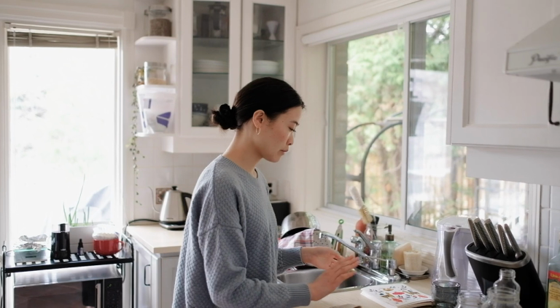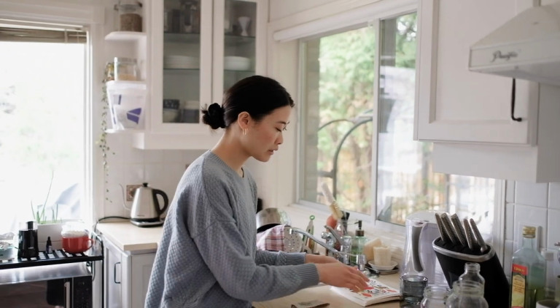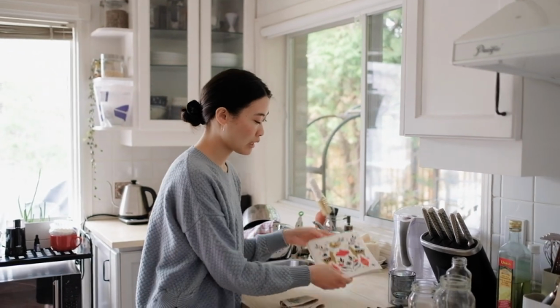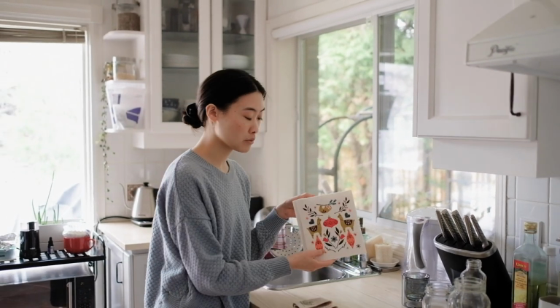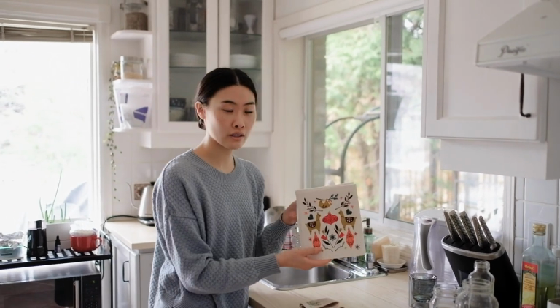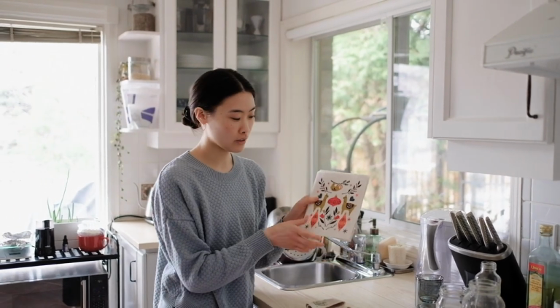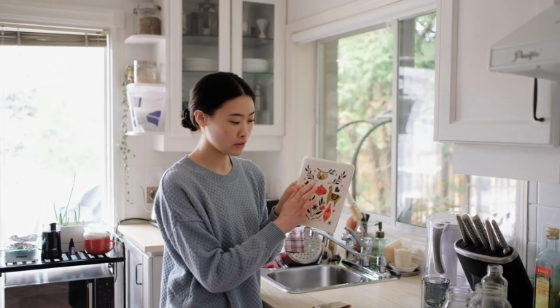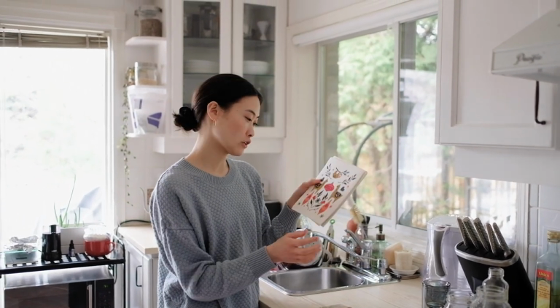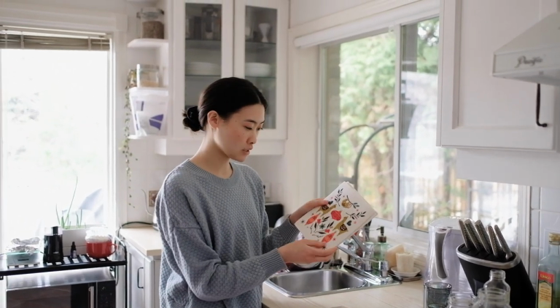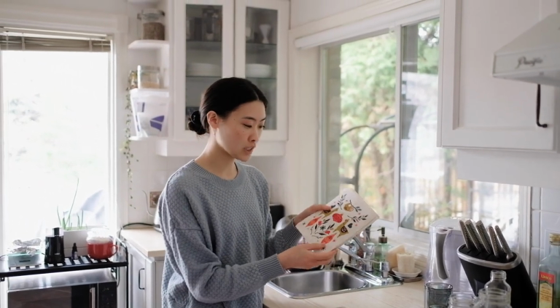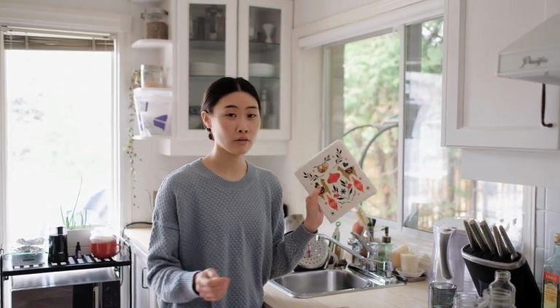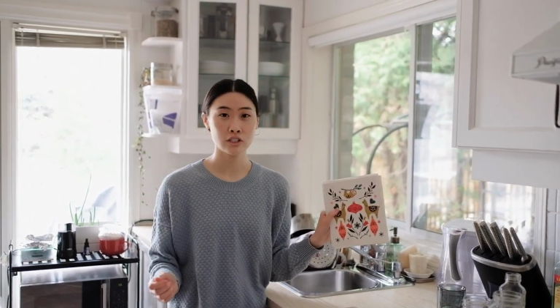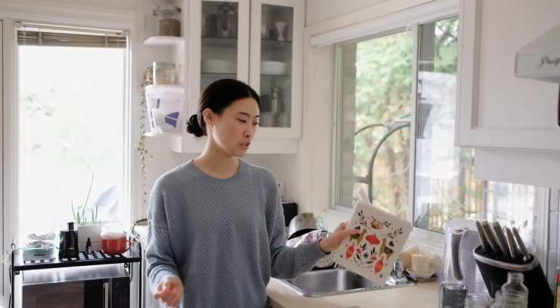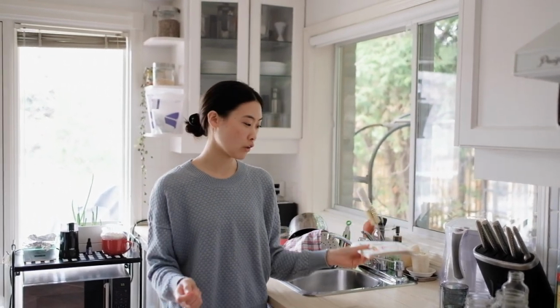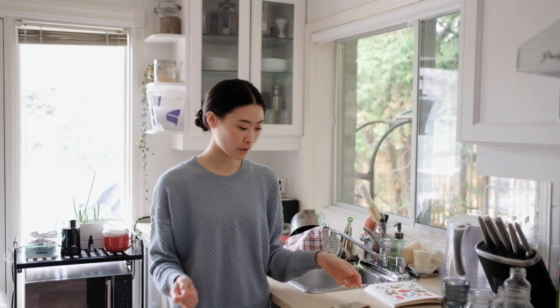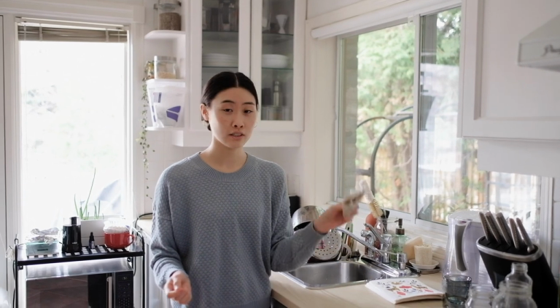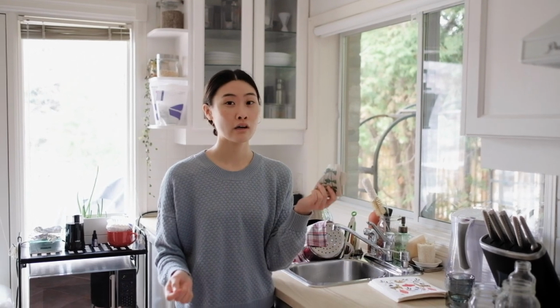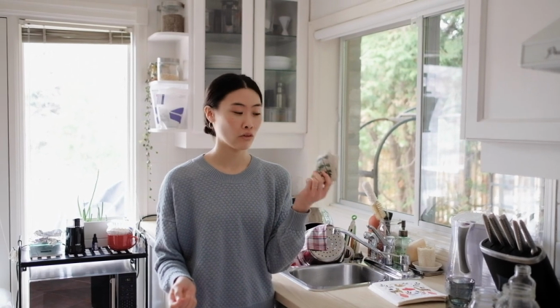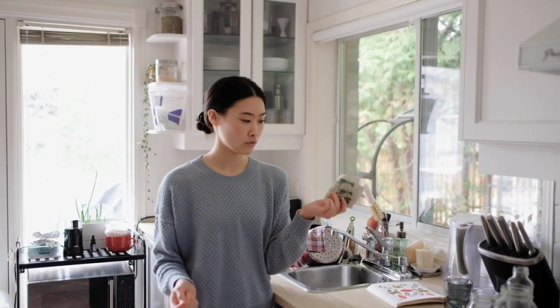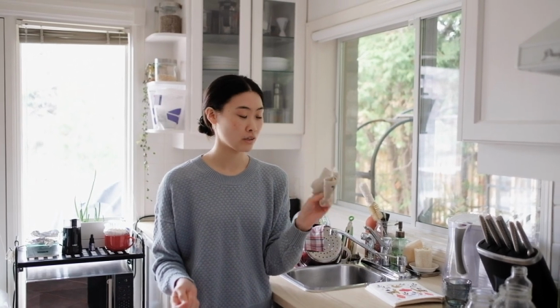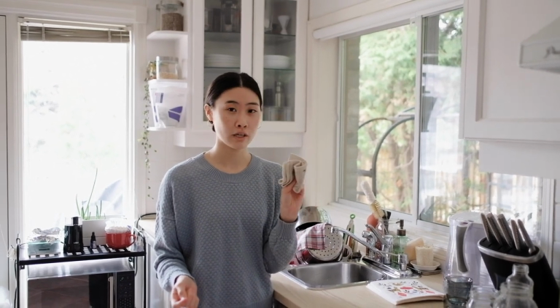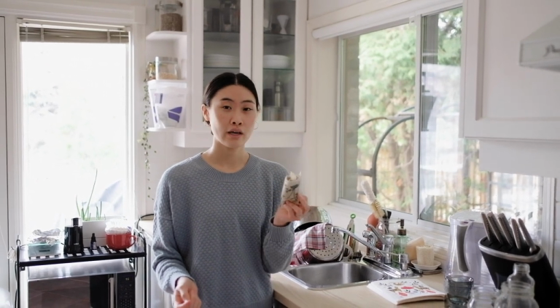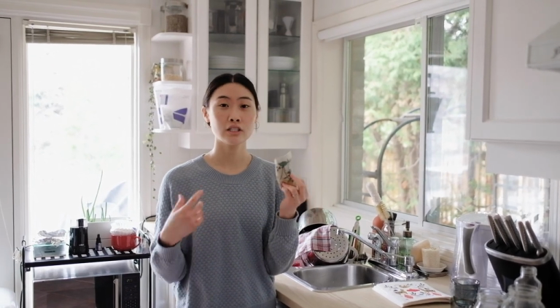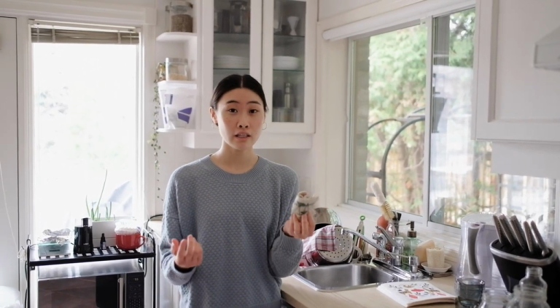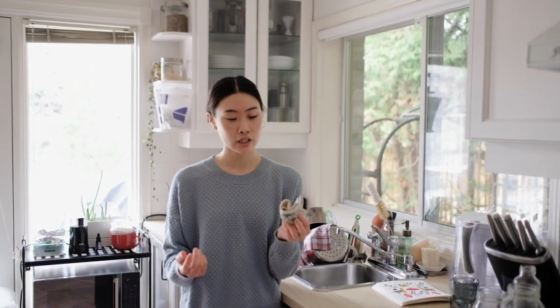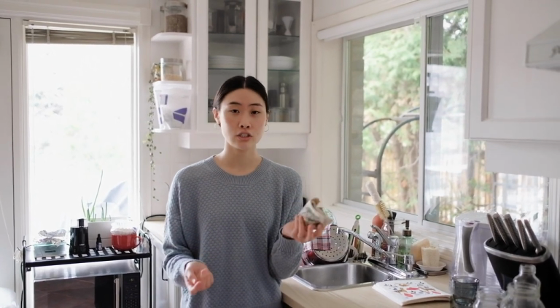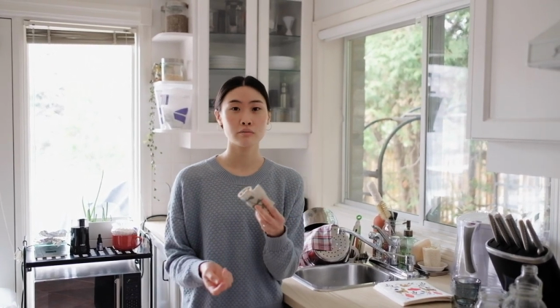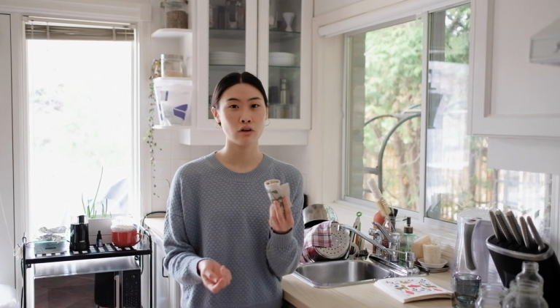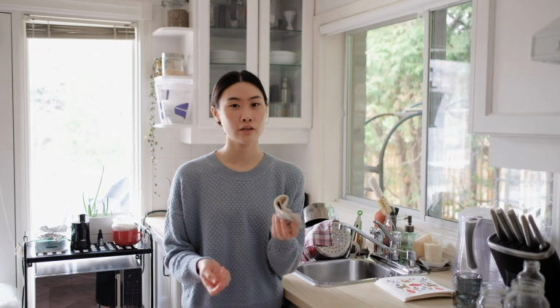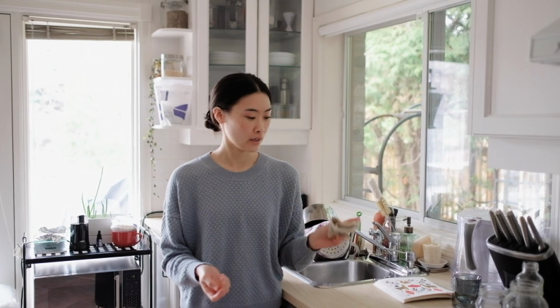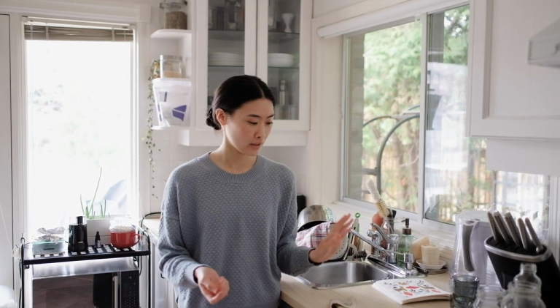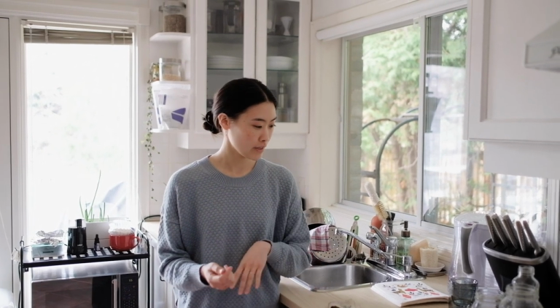We have some here that are cute little Christmas designs, but I don't think we'll need to use these for a long time because this one will last a long time. And to clean them, you can just toss them in your laundry.